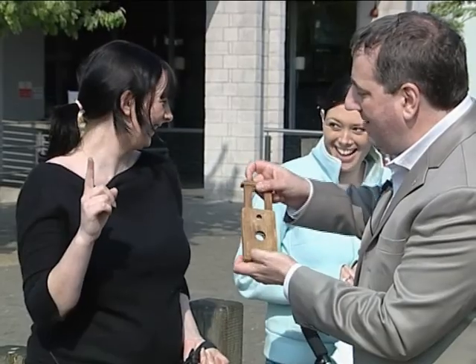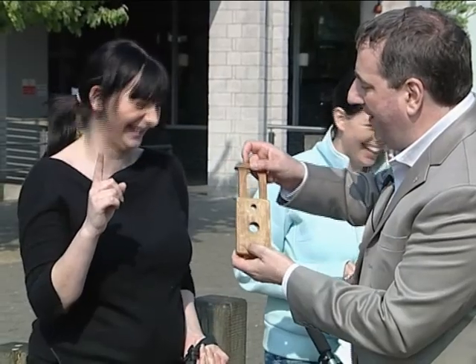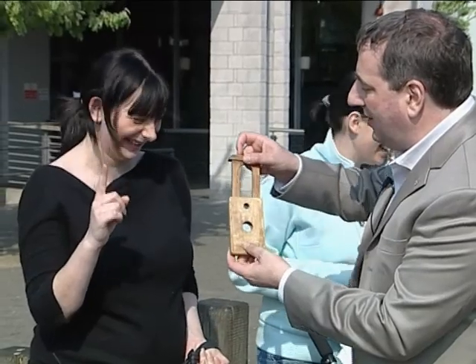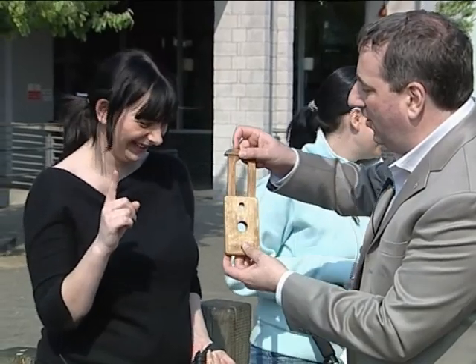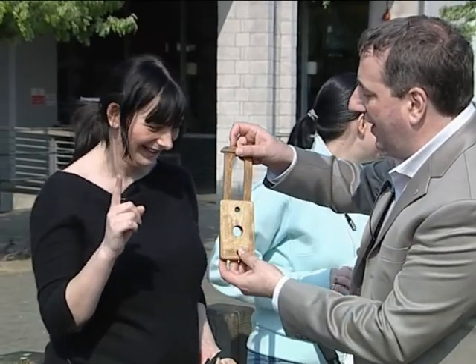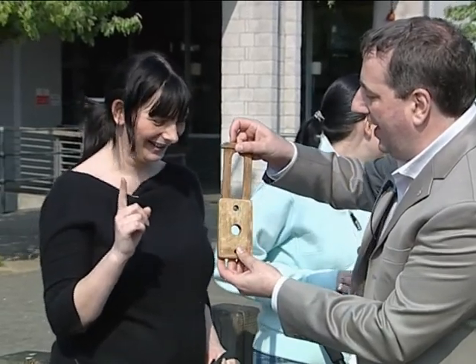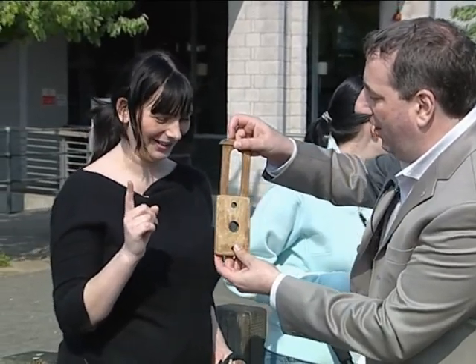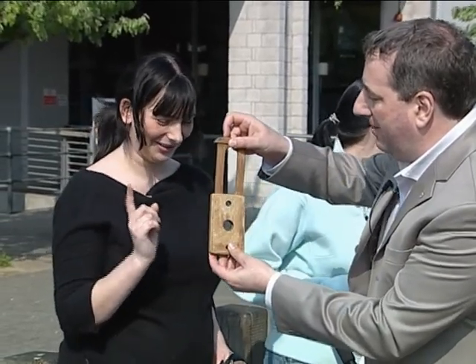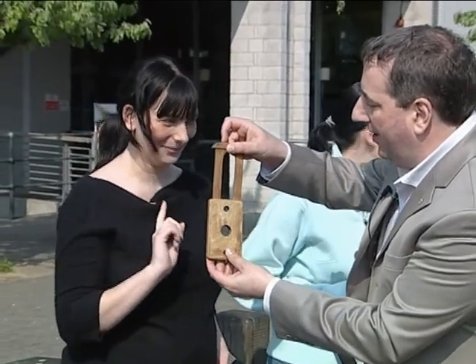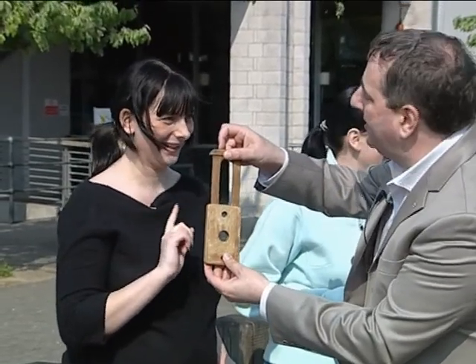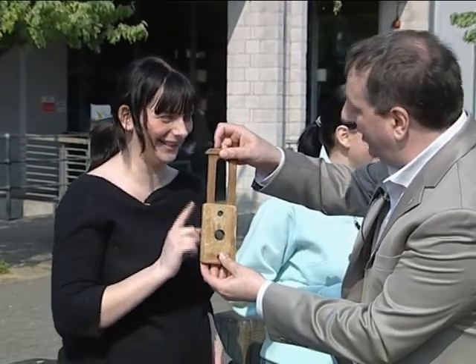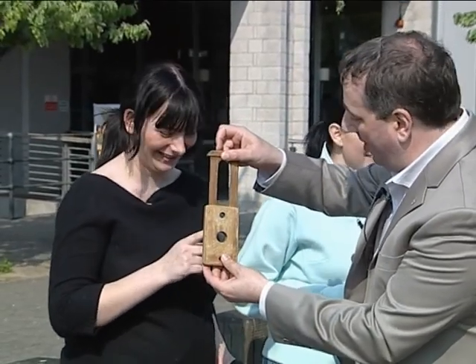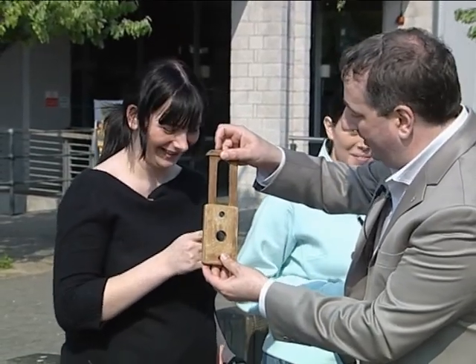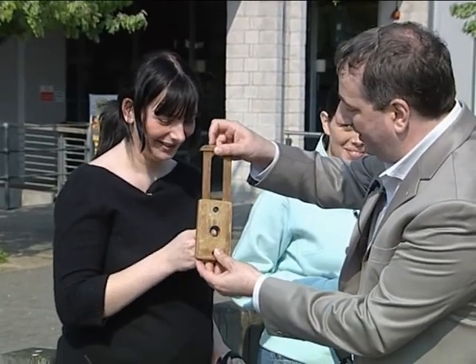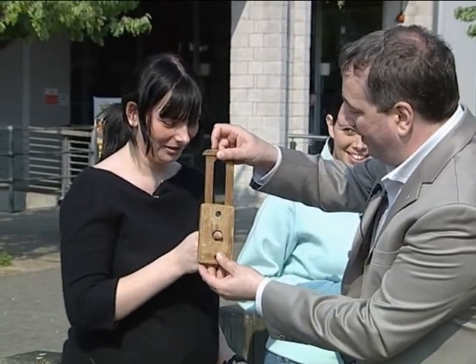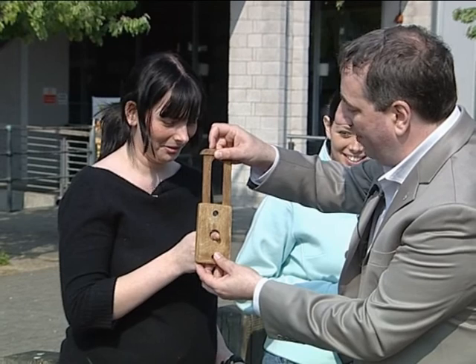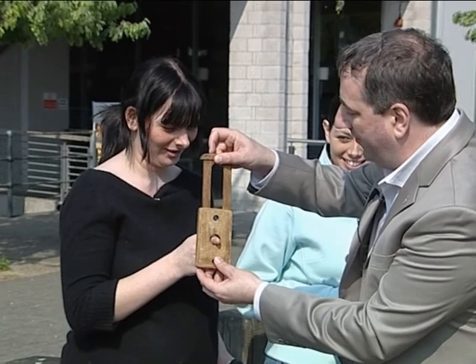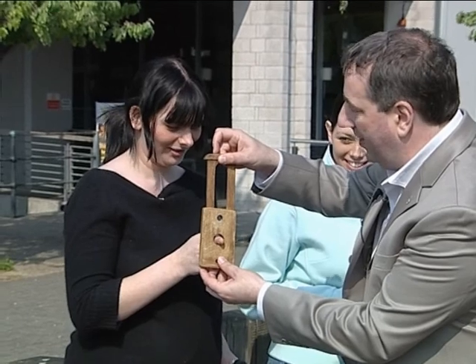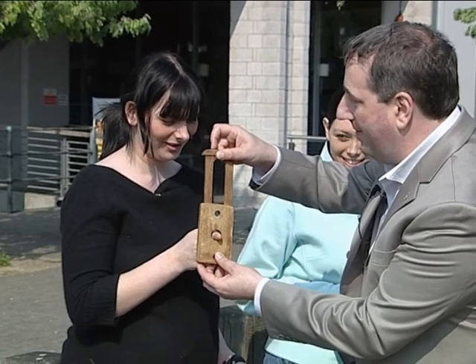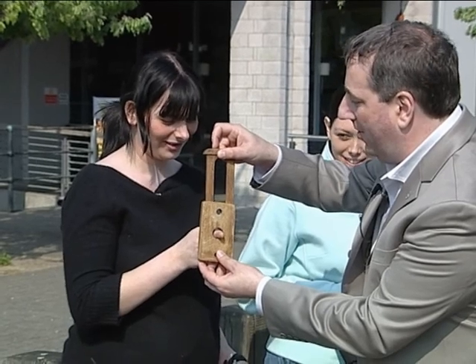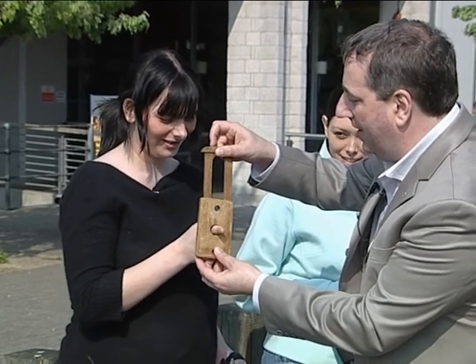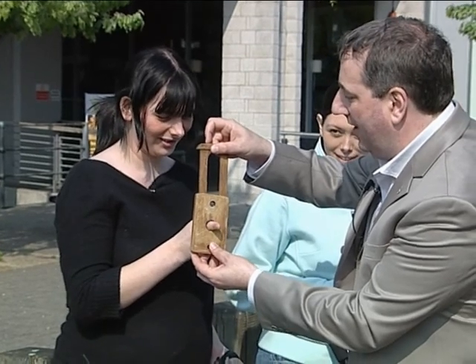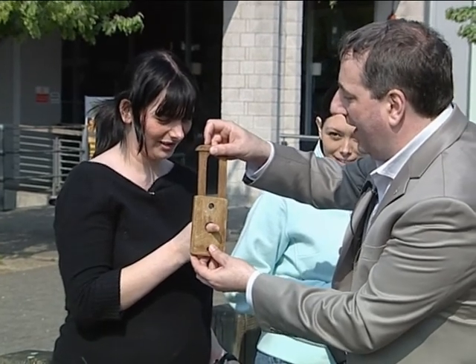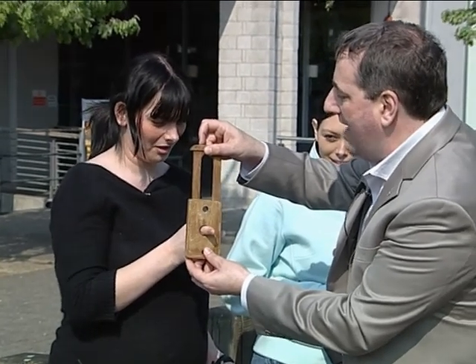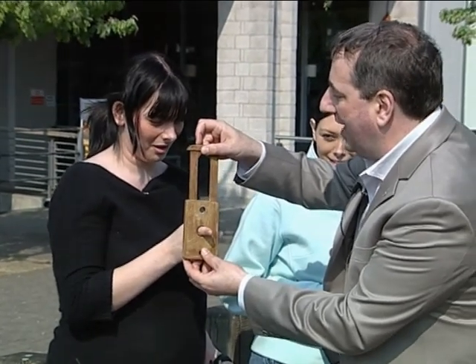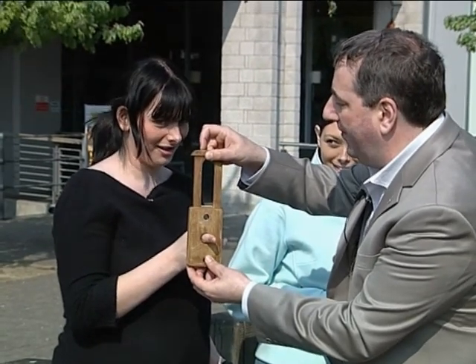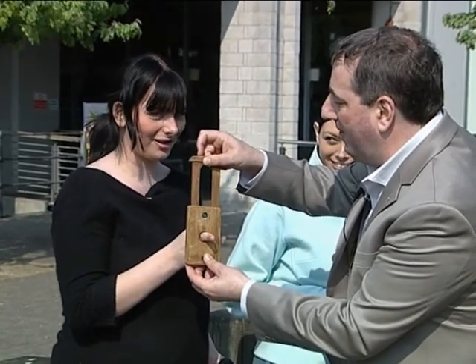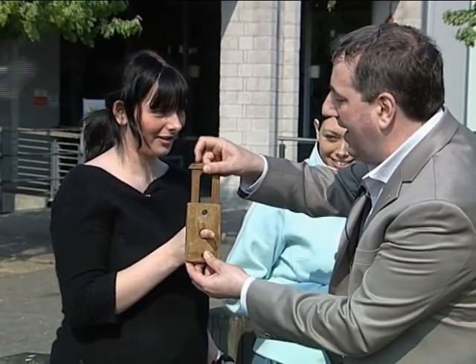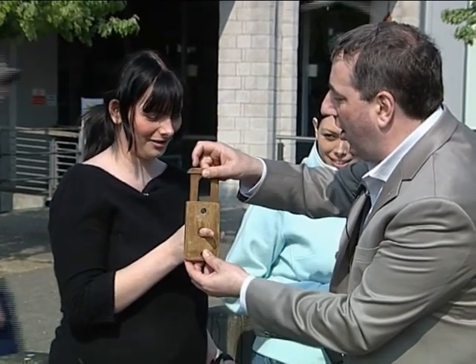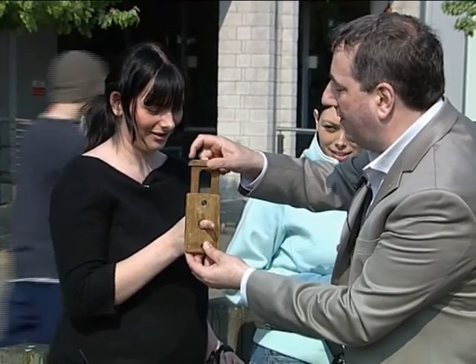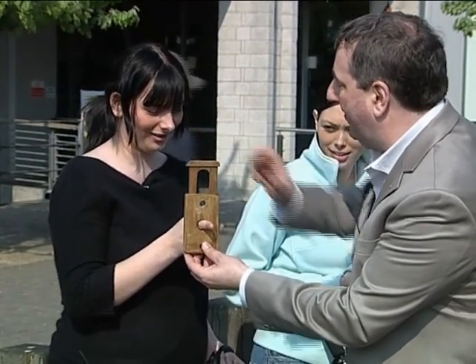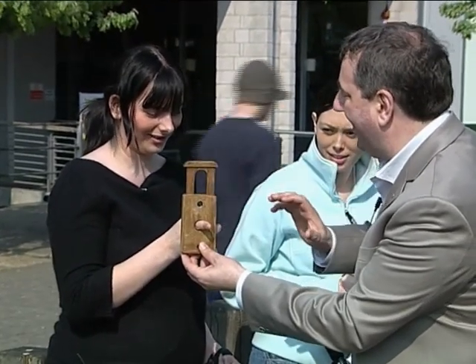Amy, if you'd like to put your finger in the hole in the middle, there's nothing to worry about. I've done it once before. Put it in a bit more. Now, Amy, can you feel the blade on top of your finger?